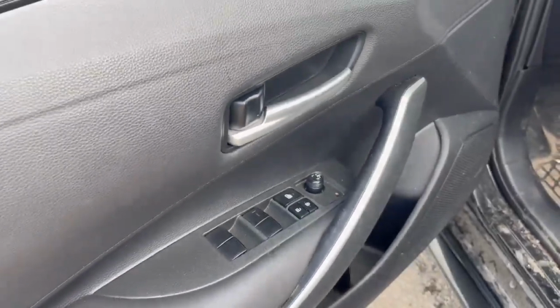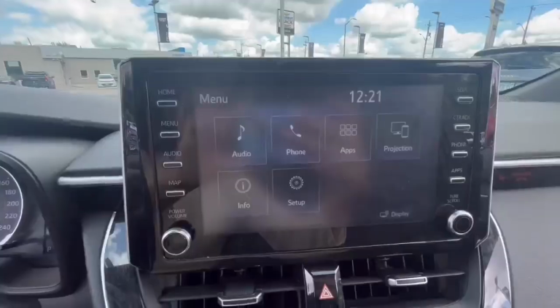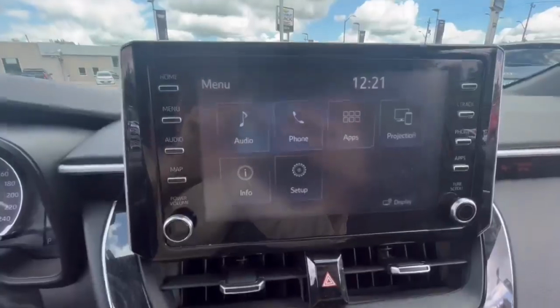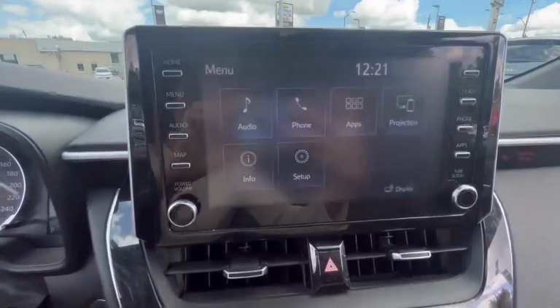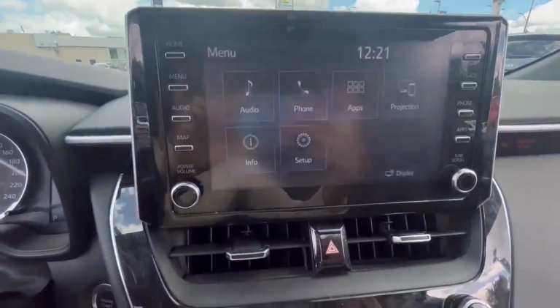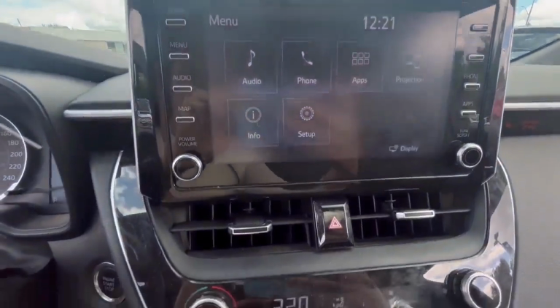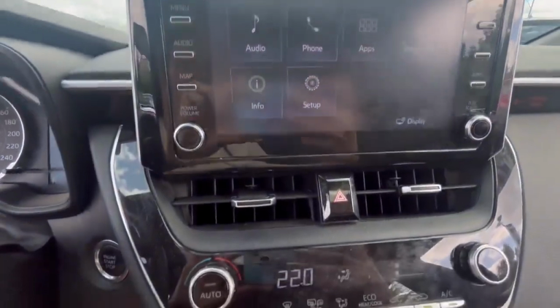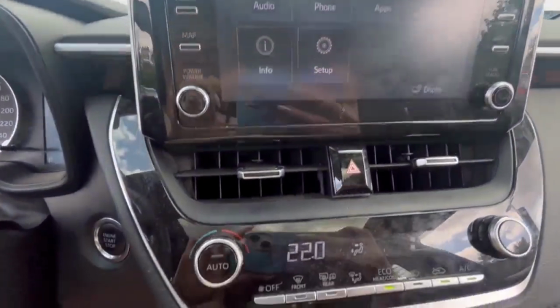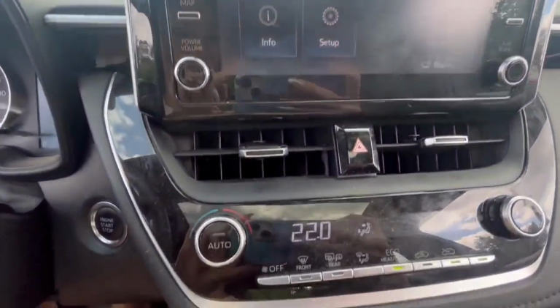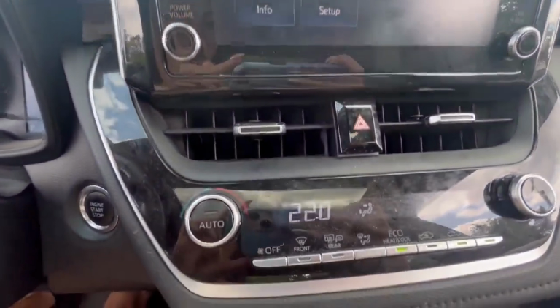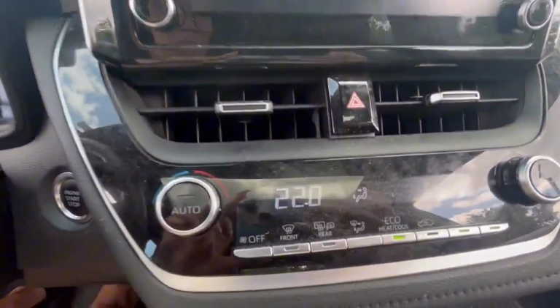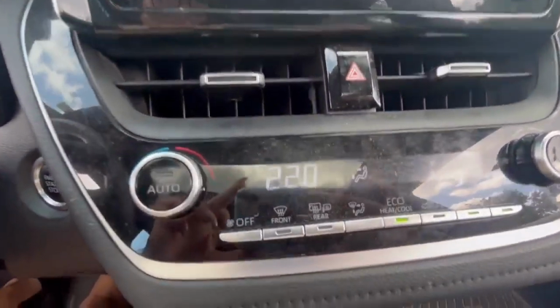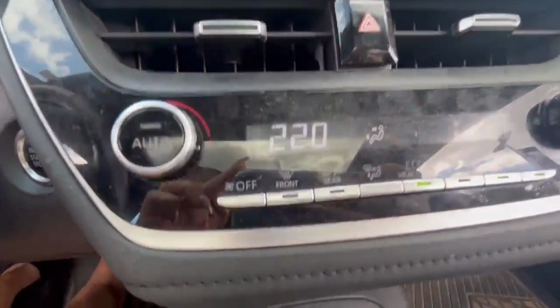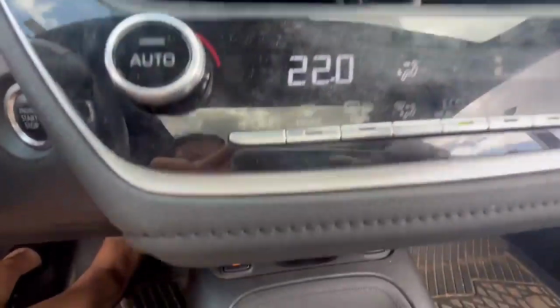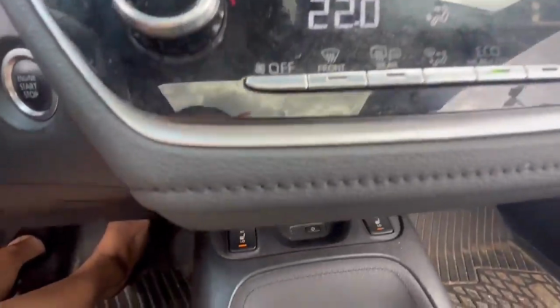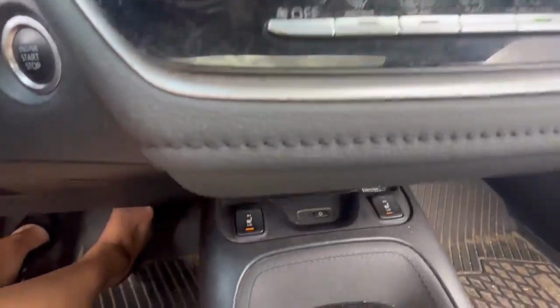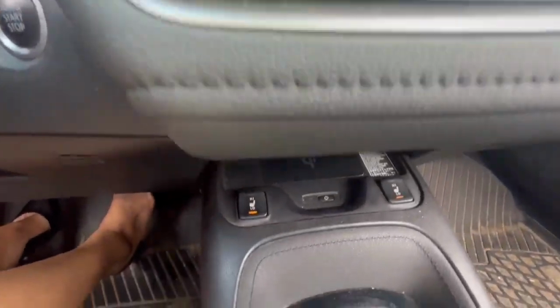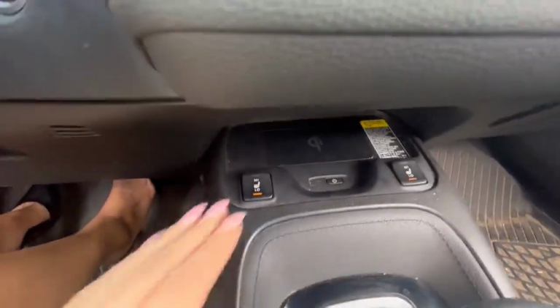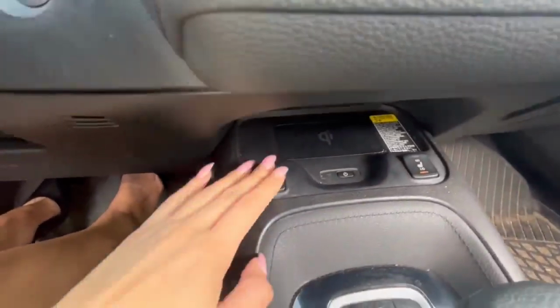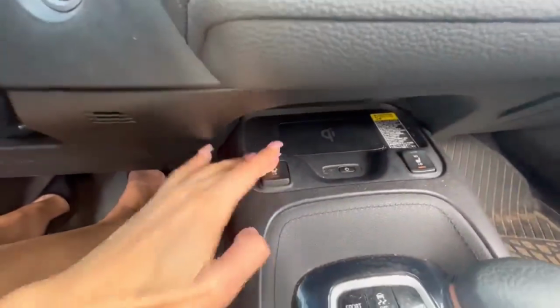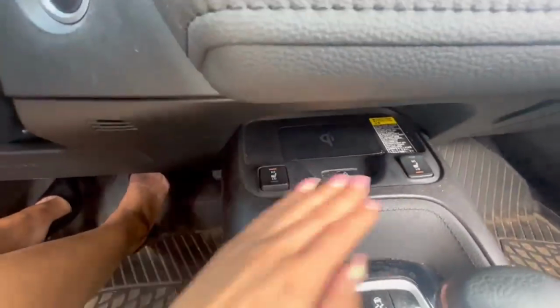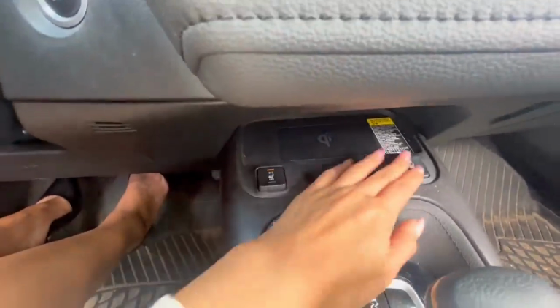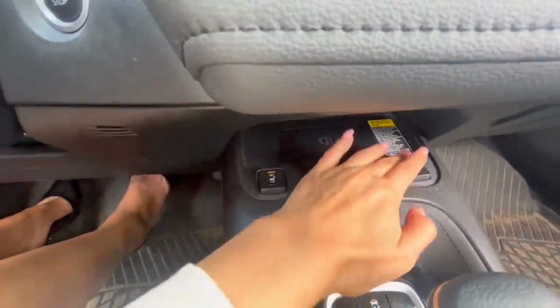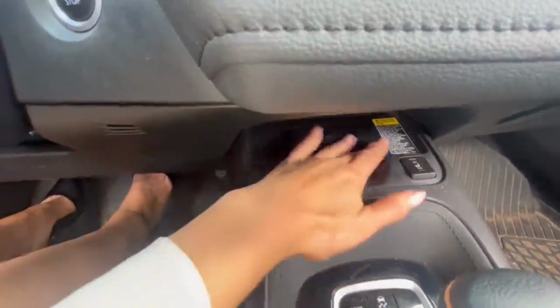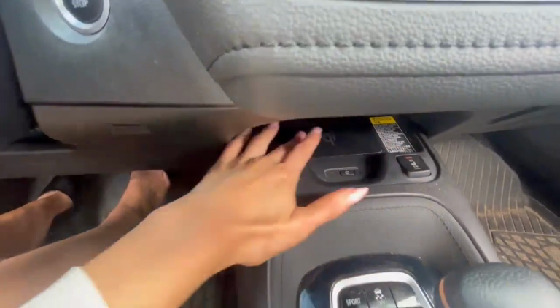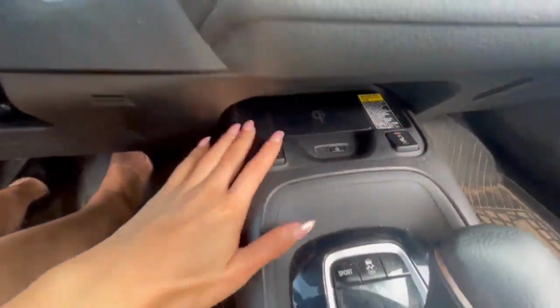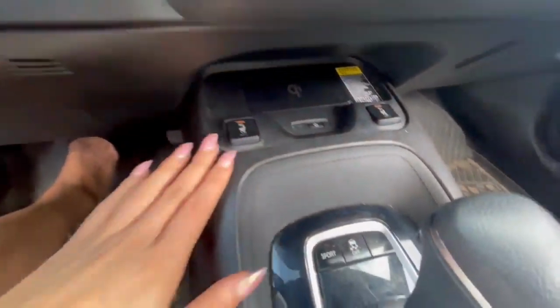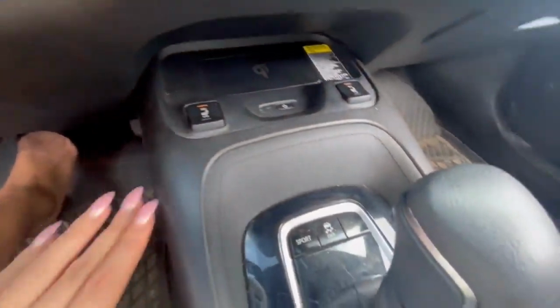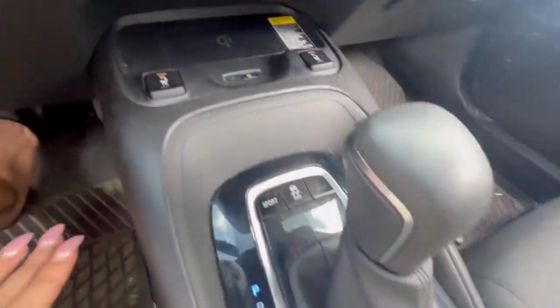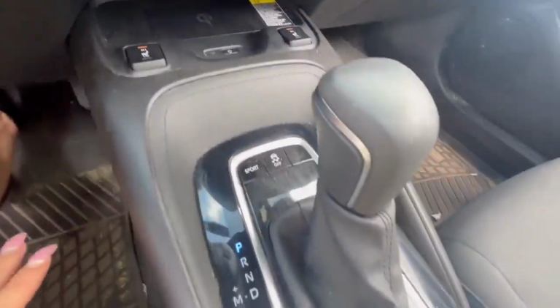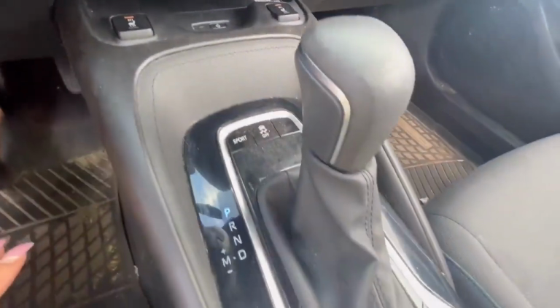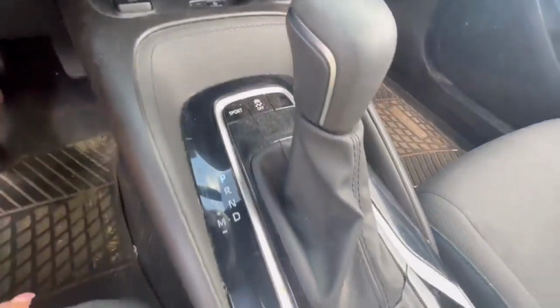Climbing inside the vehicle, you'll see you'll have your touchscreen, your climate control, heated seats for both driver and passenger, as well as a wireless charger.